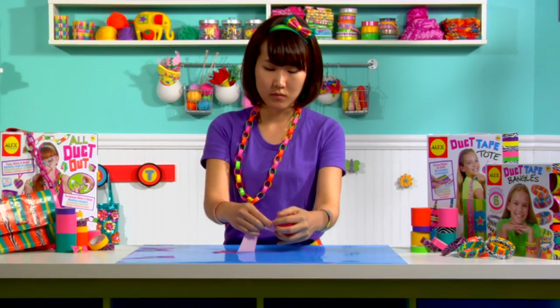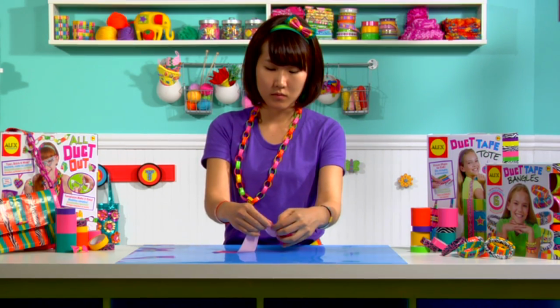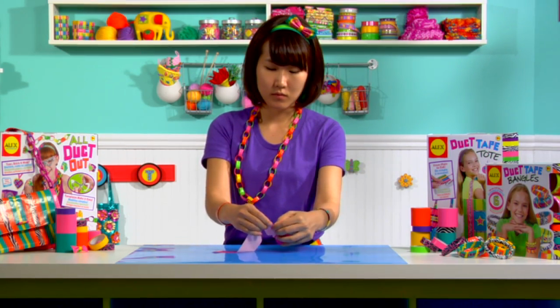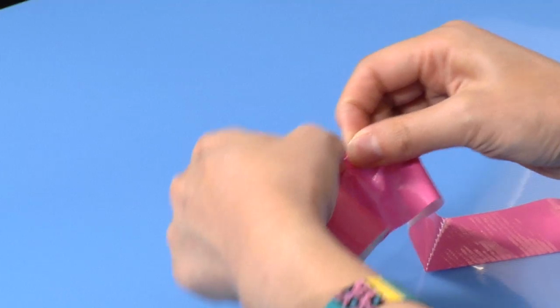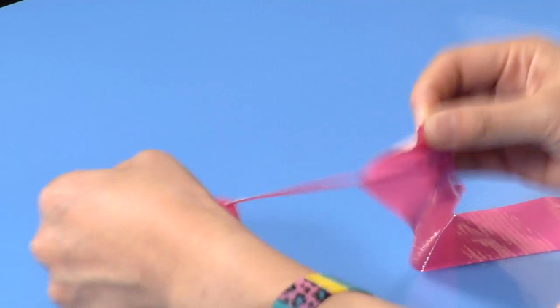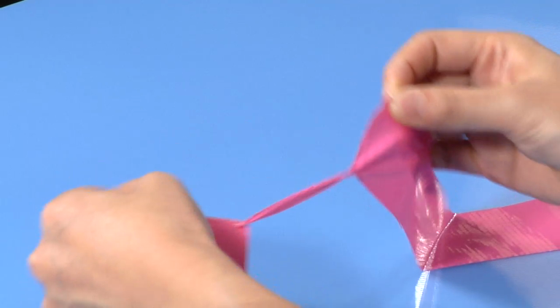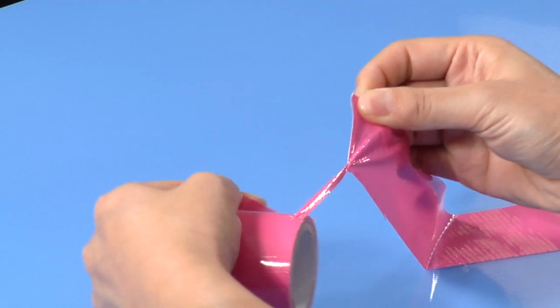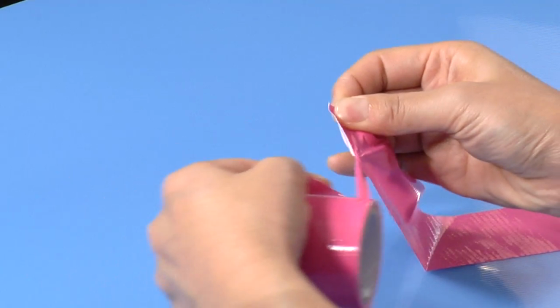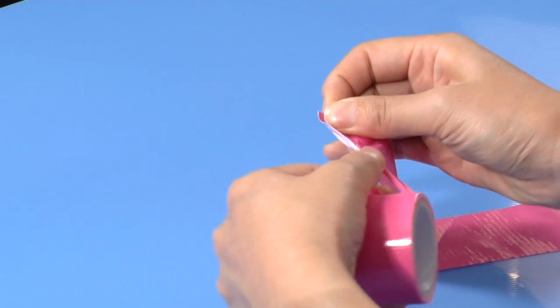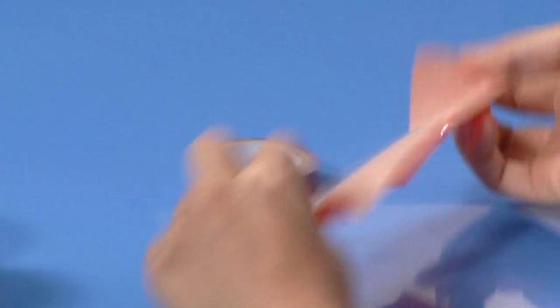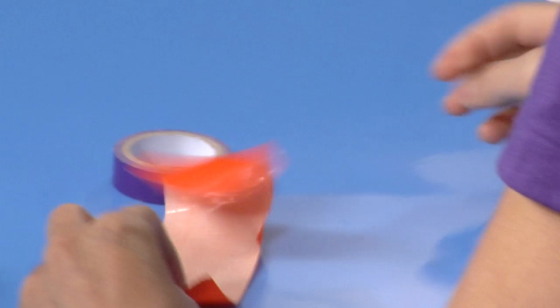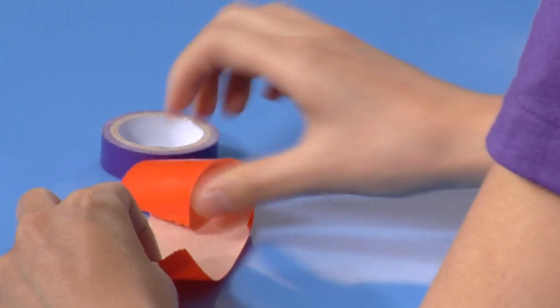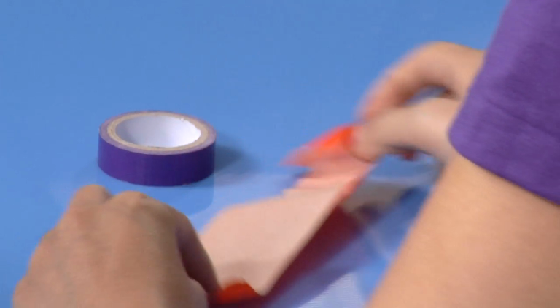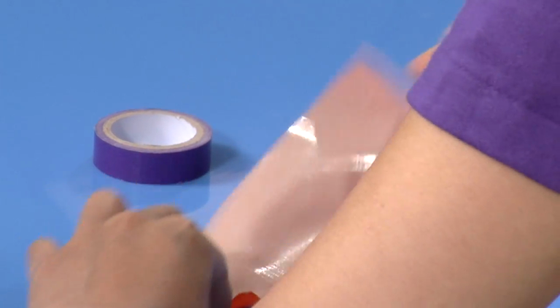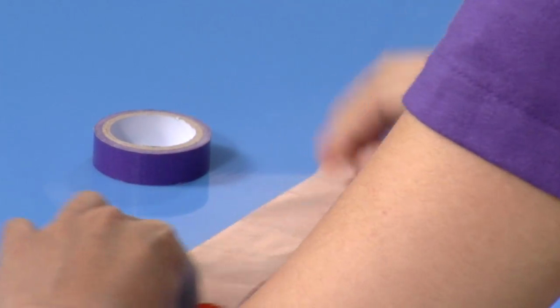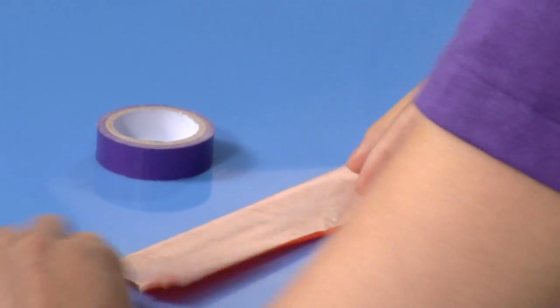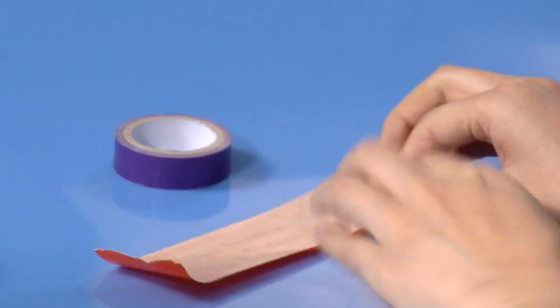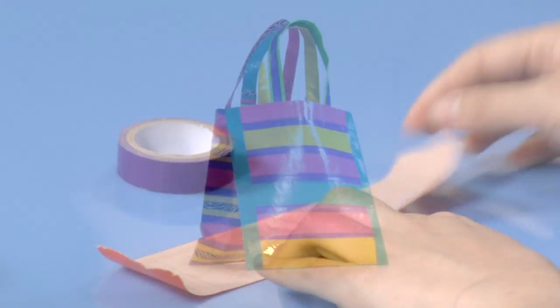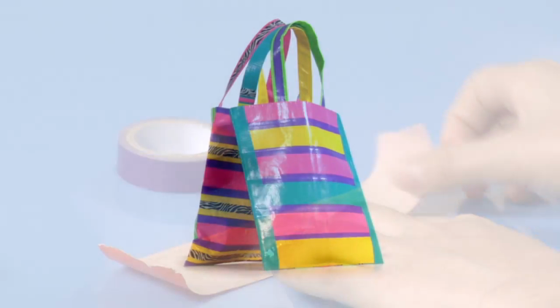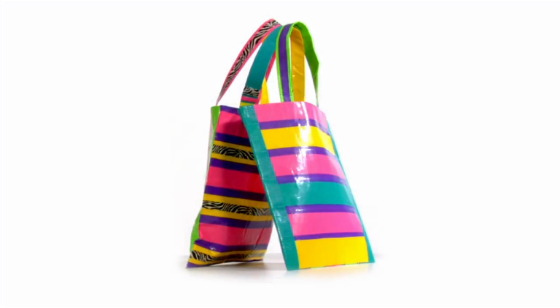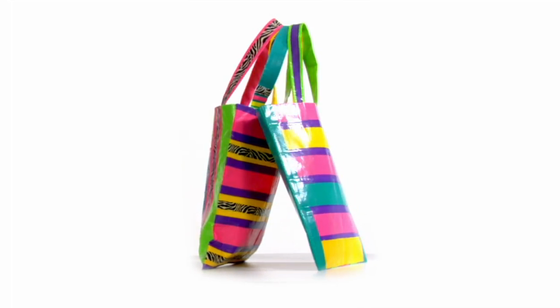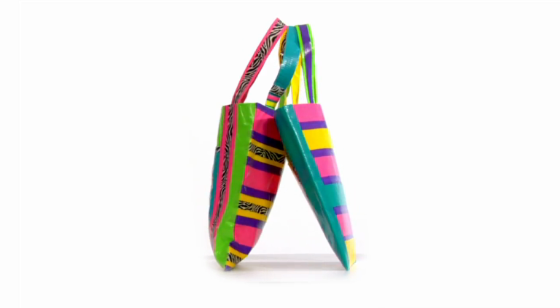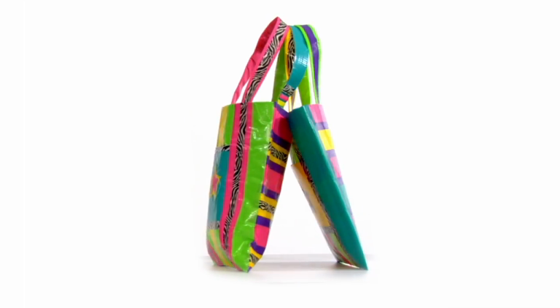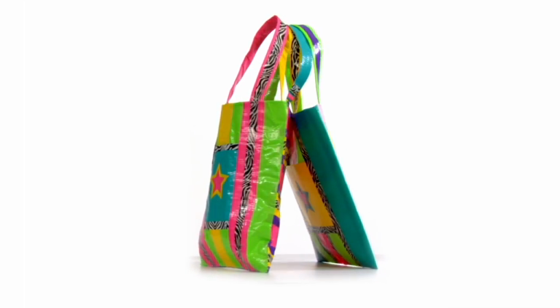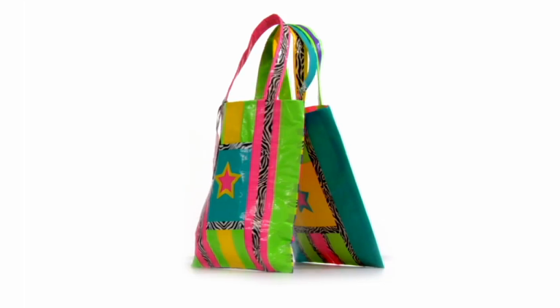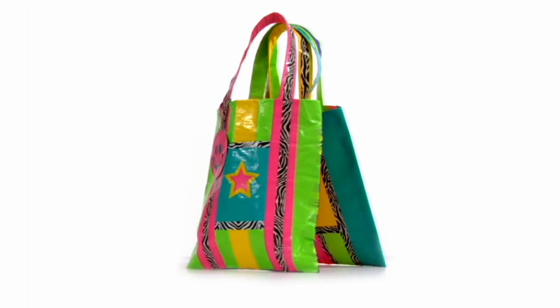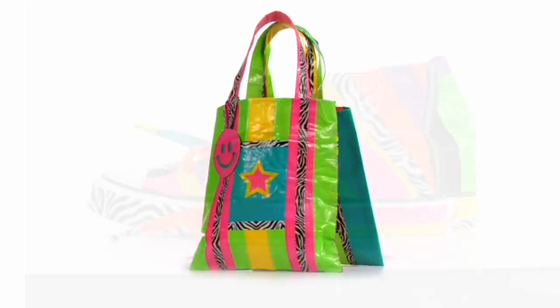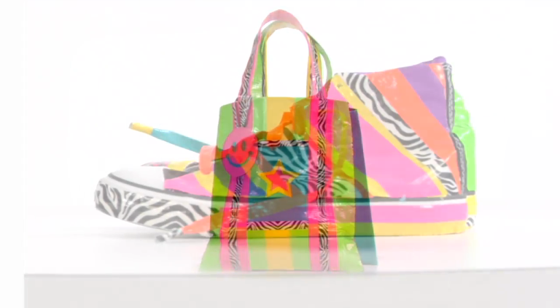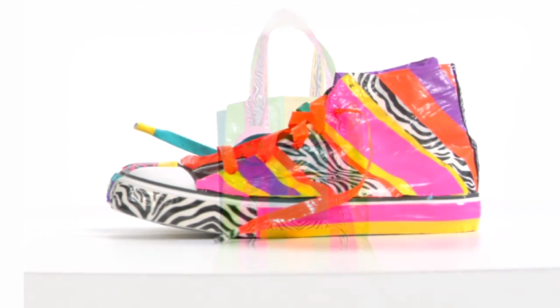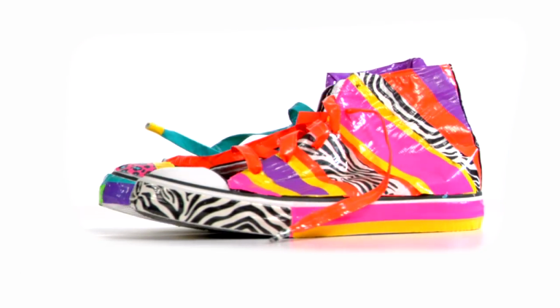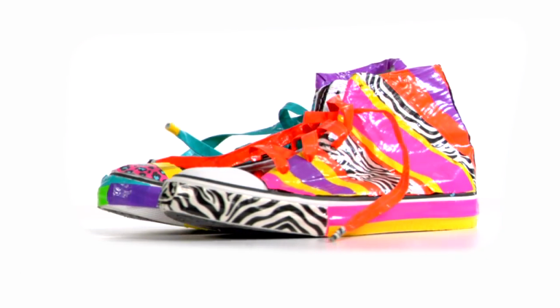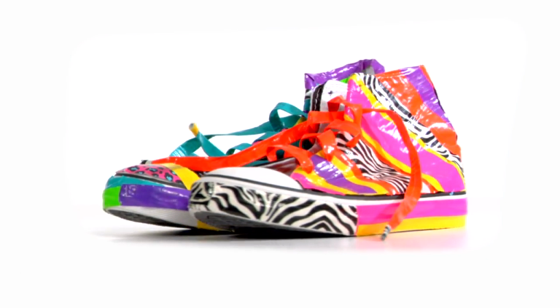Keep in mind that Duct Tape is all about experimentation. It is a super sticky material, so using it takes a little practice. You will soon discover your own tricks for transforming tape into different fashion creations.